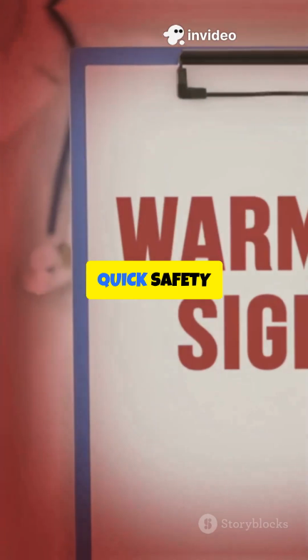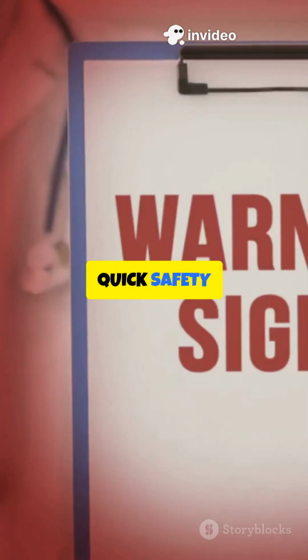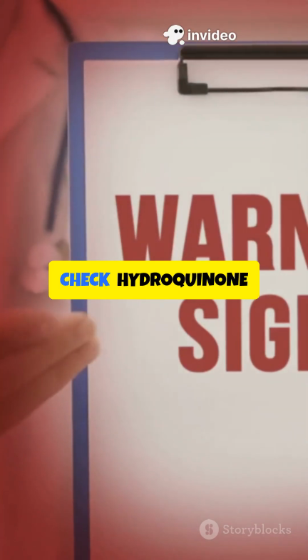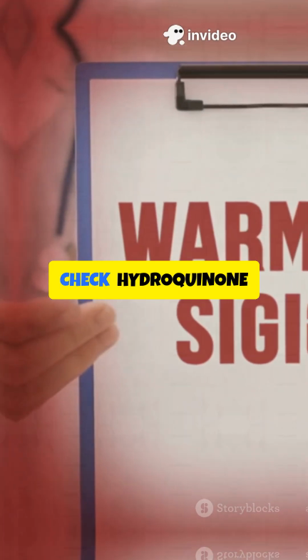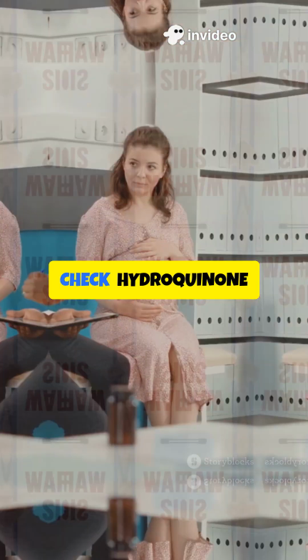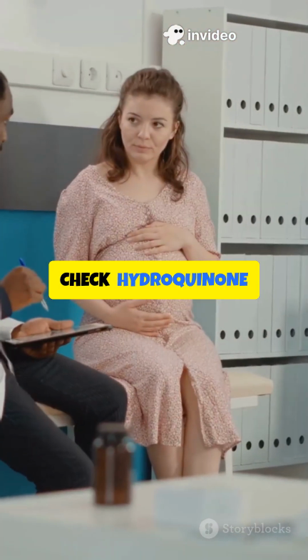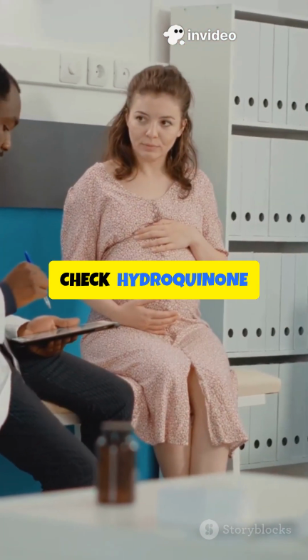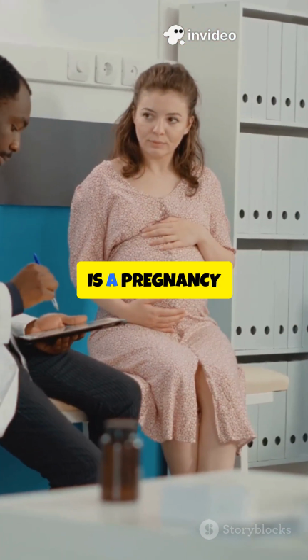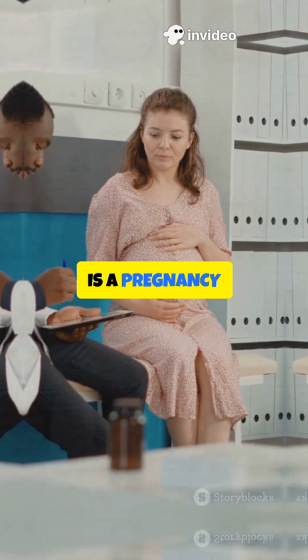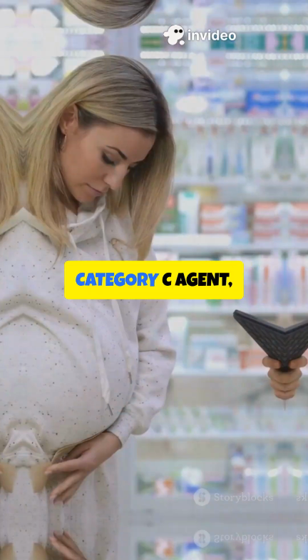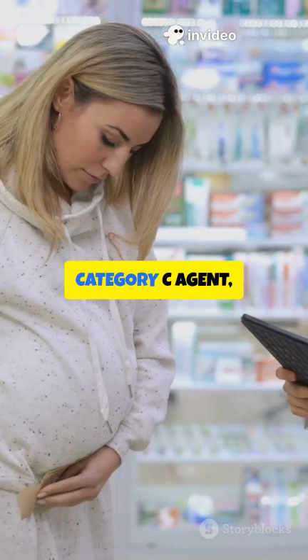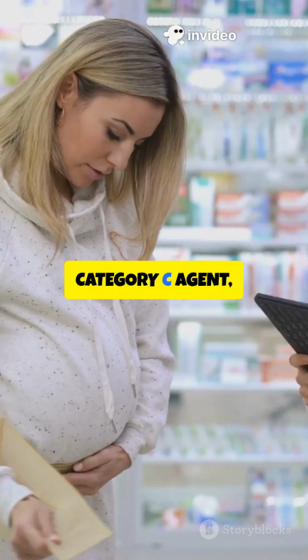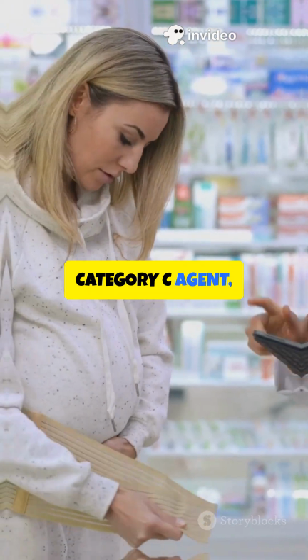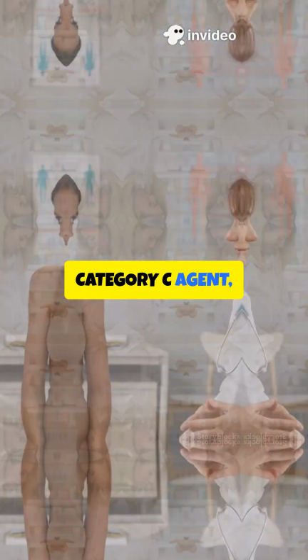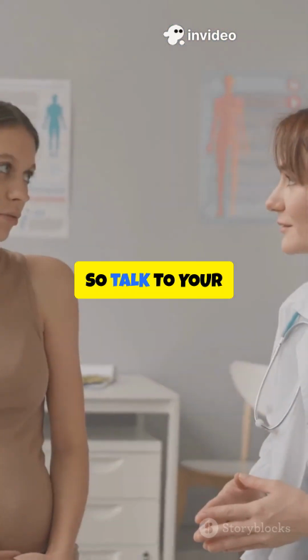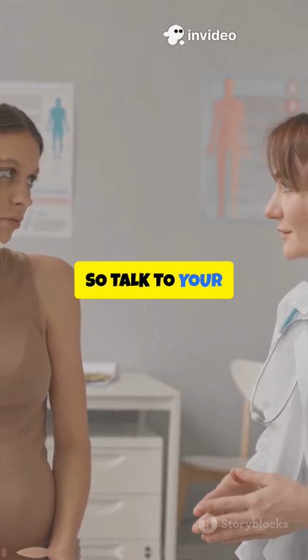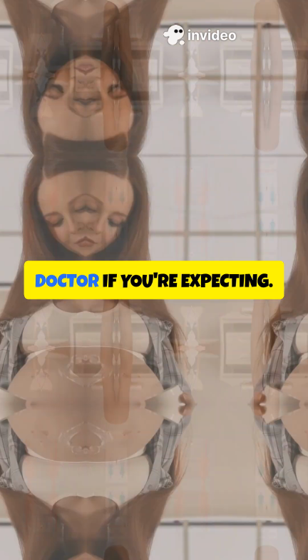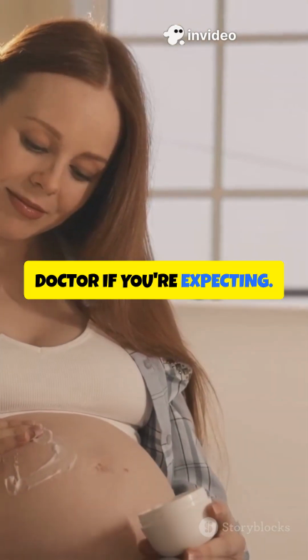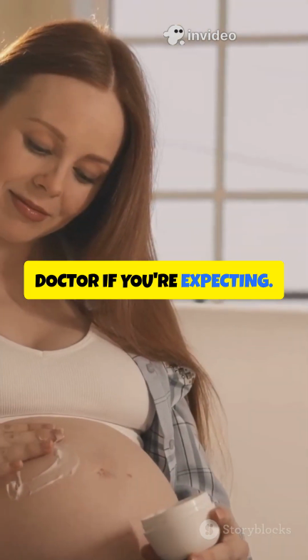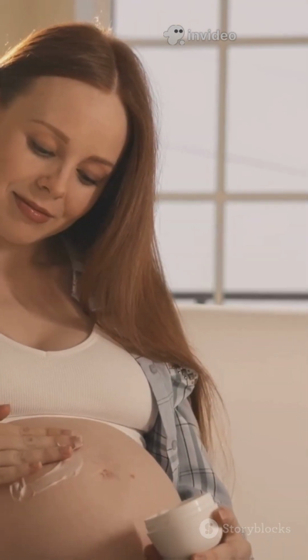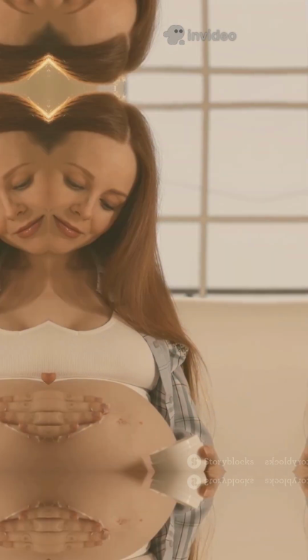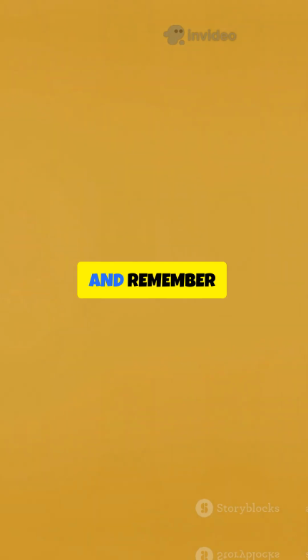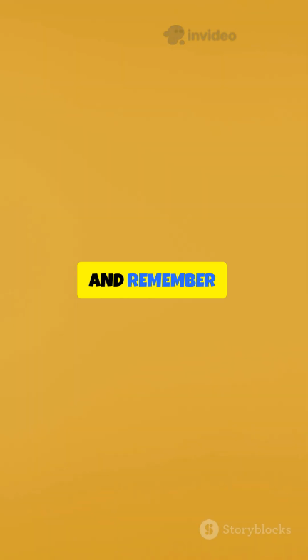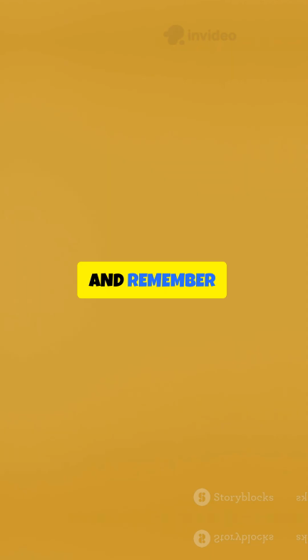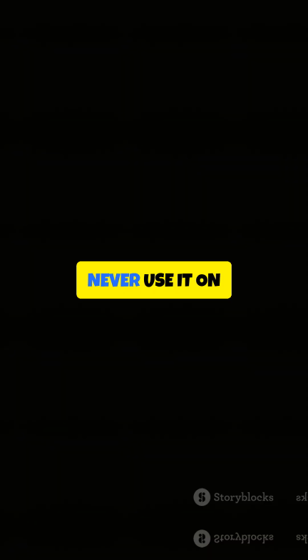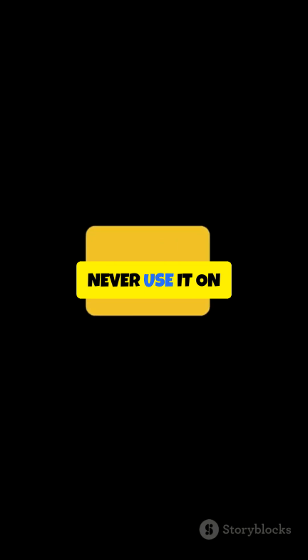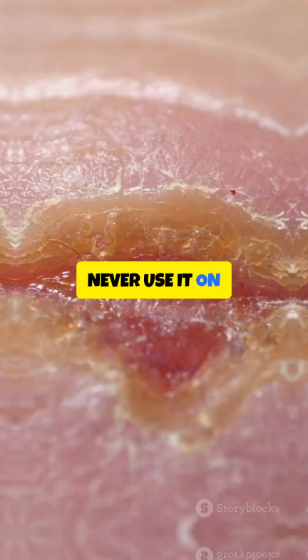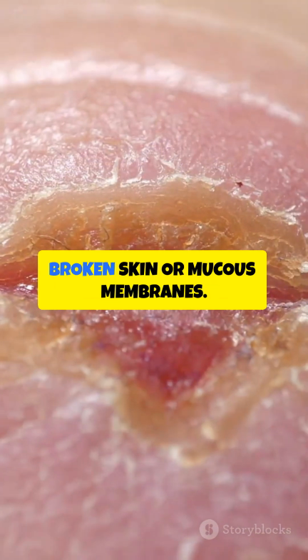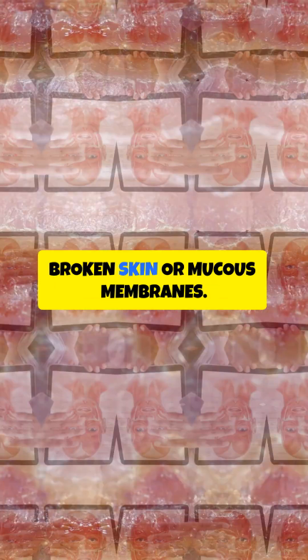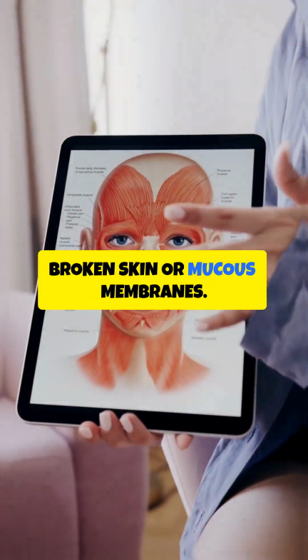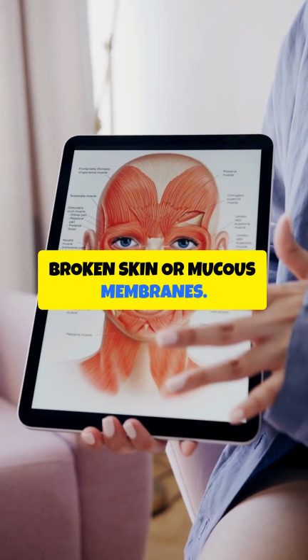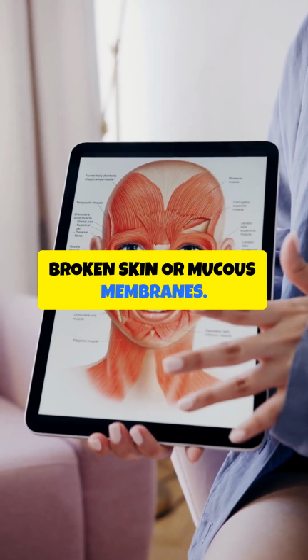Quick safety check: hydroquinone is a pregnancy category C agent, so talk to your doctor if you're expecting. And remember, never use it on broken skin or mucous membranes.